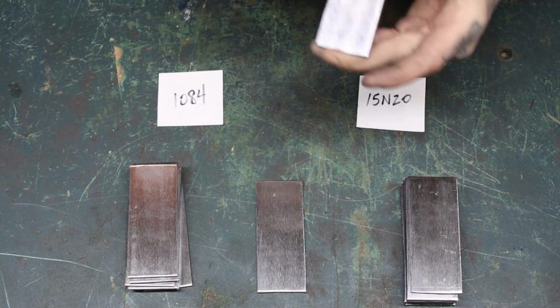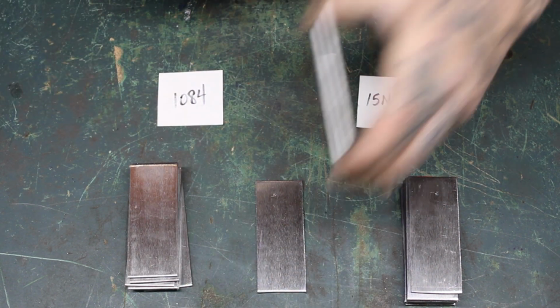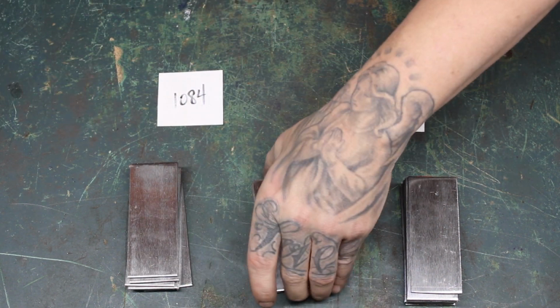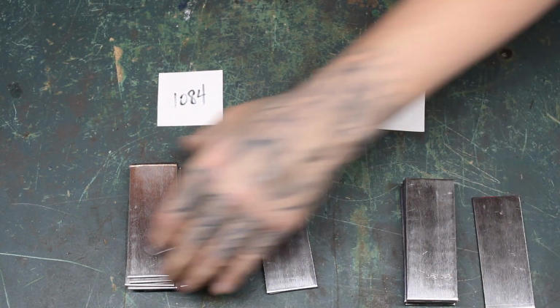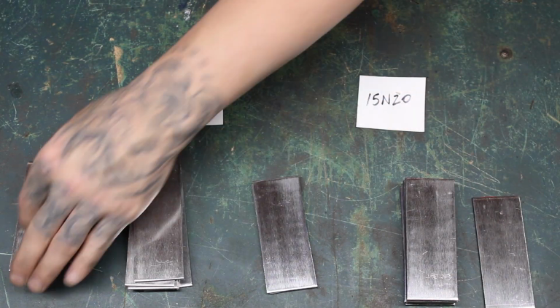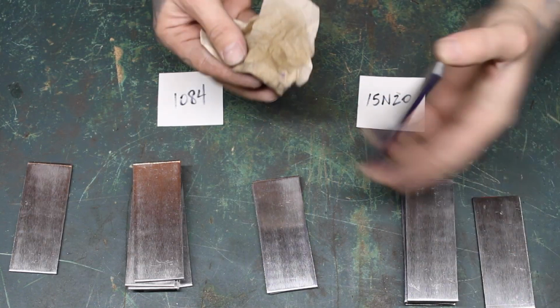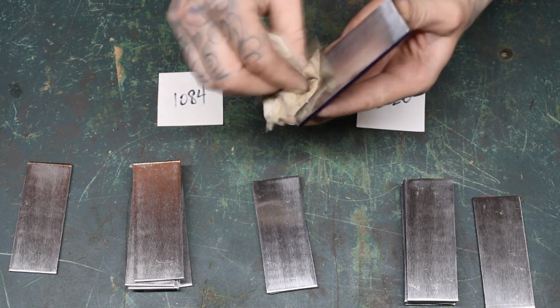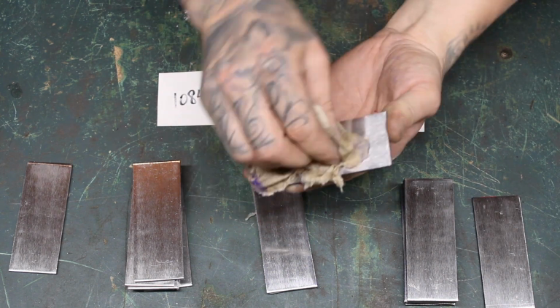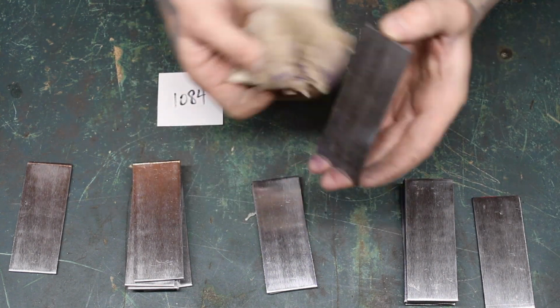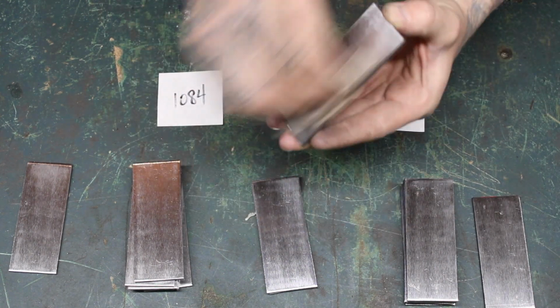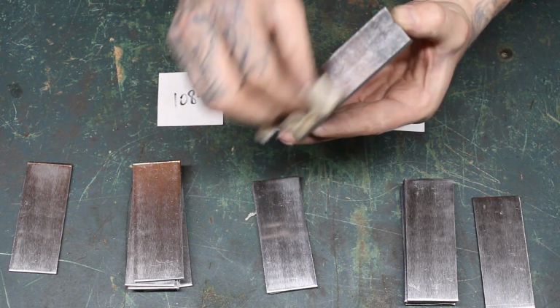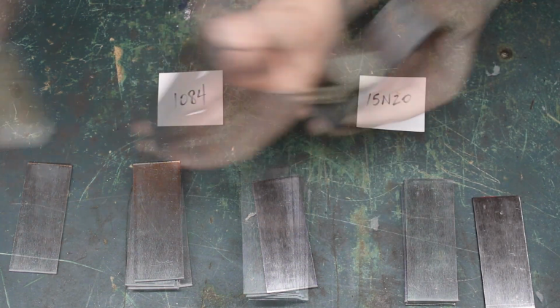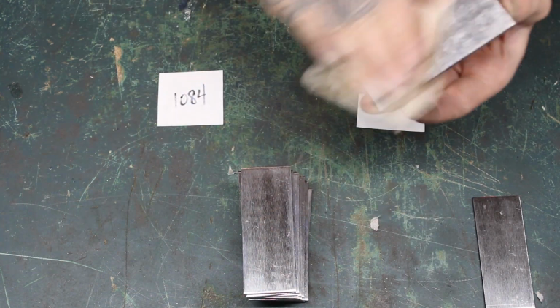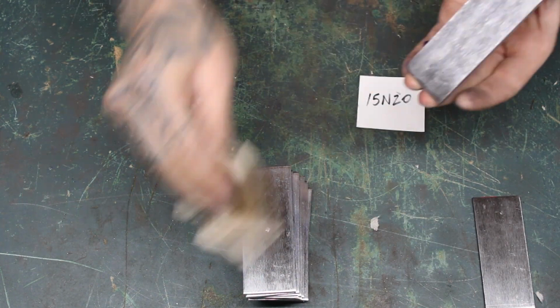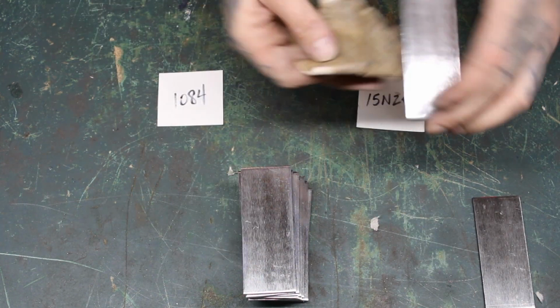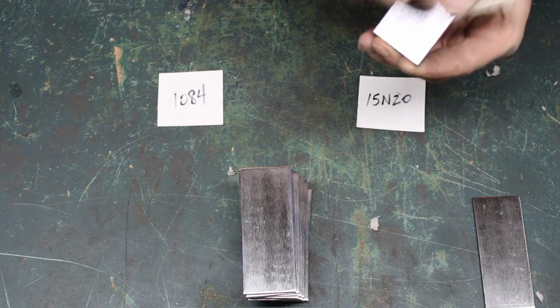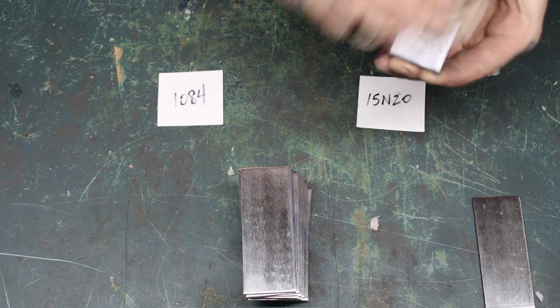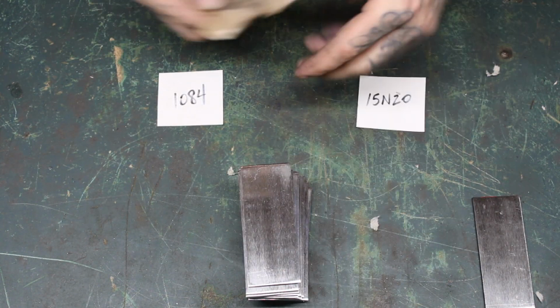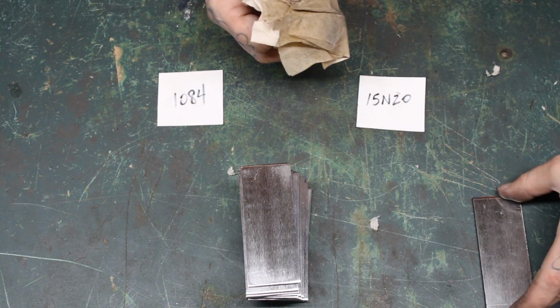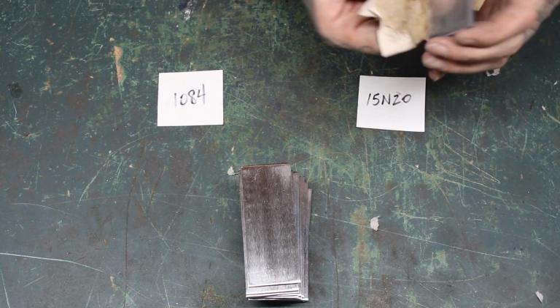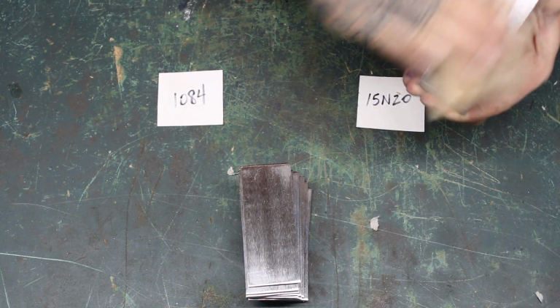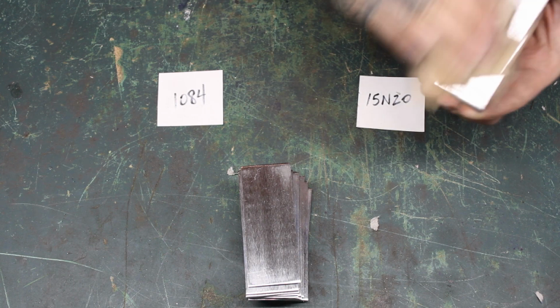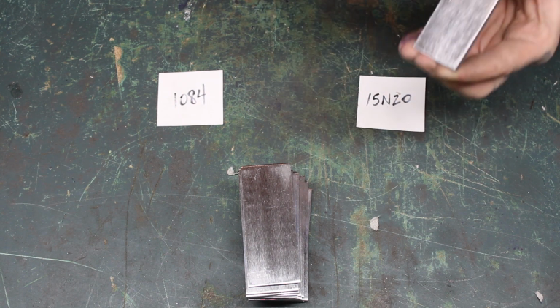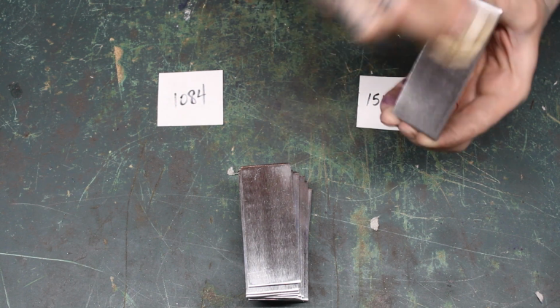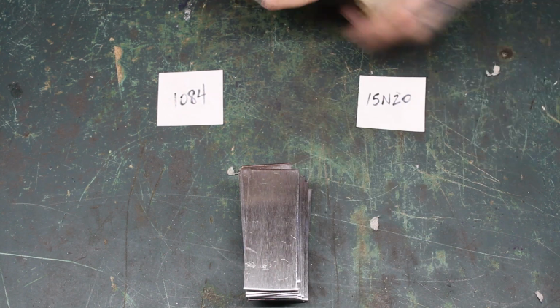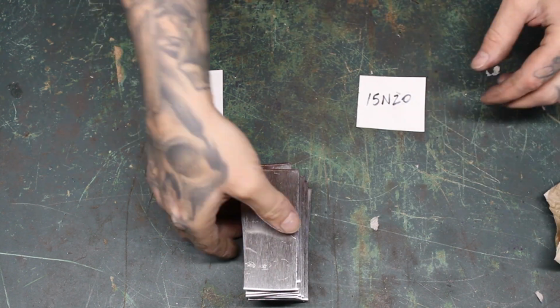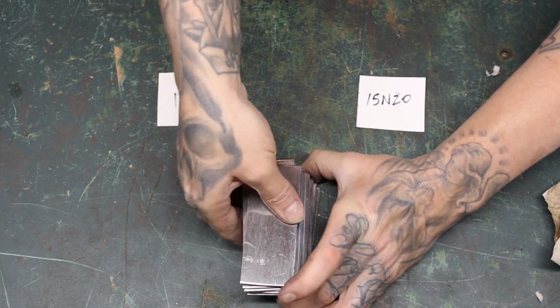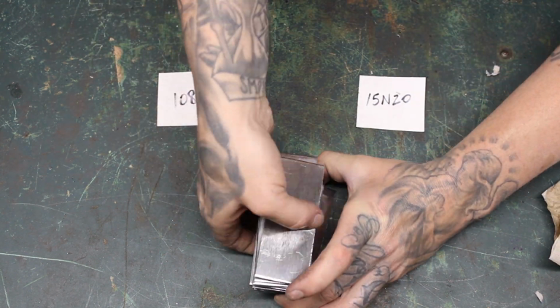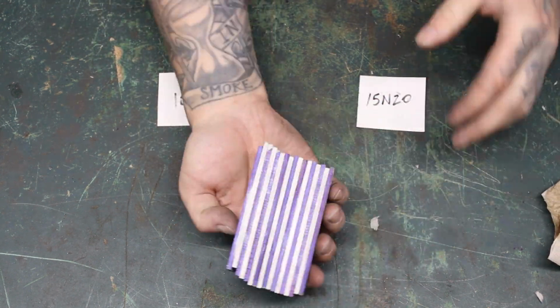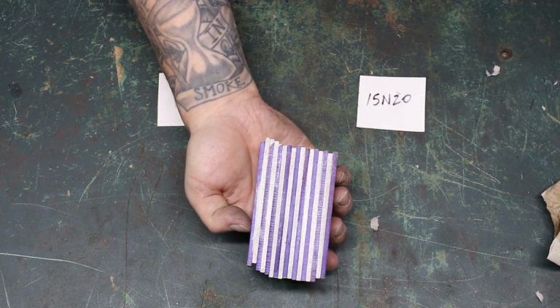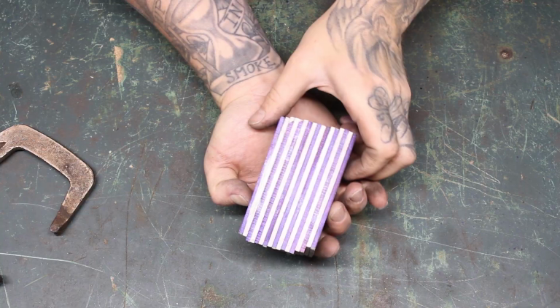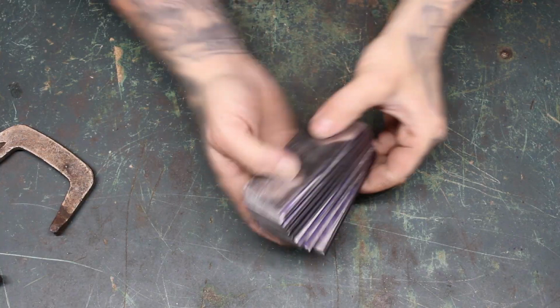Here we go with the initial stack. It's 17 alternating layers, and as I stack them up I'm wiping them down with acetone to make sure there's no dust, oil, or any other contaminants left behind.